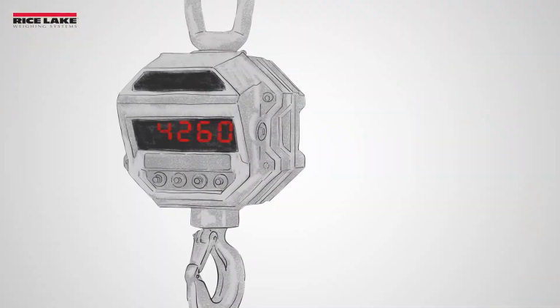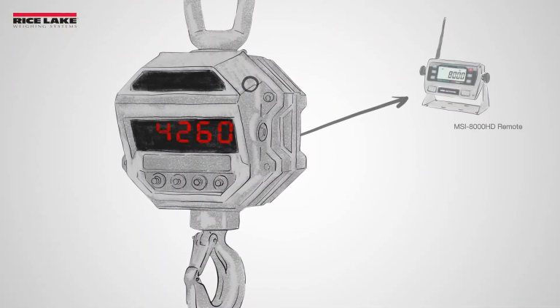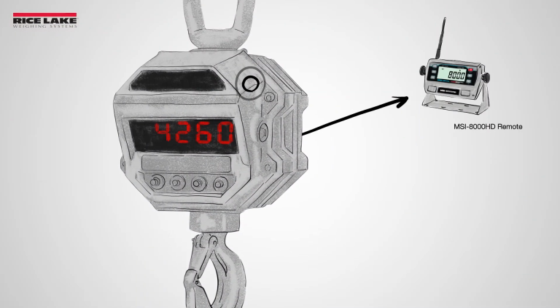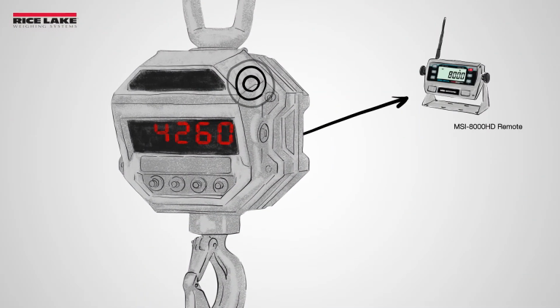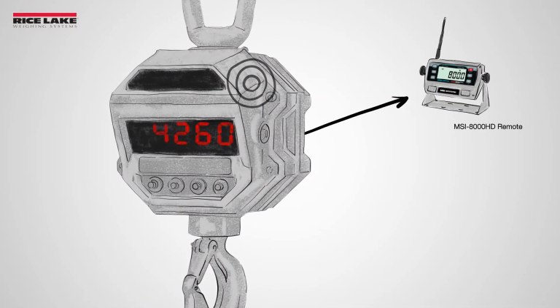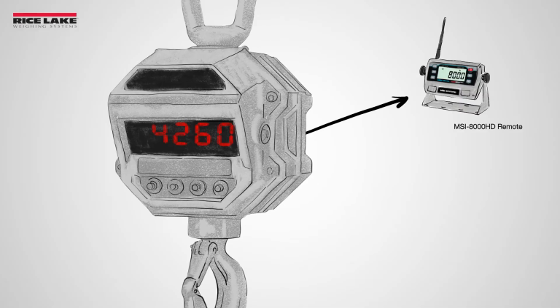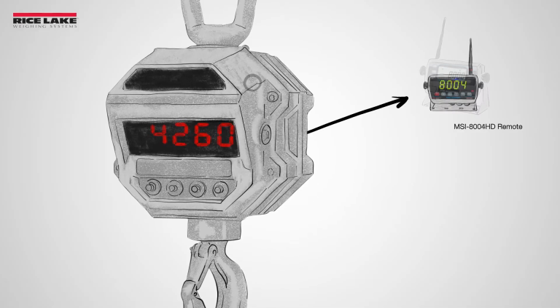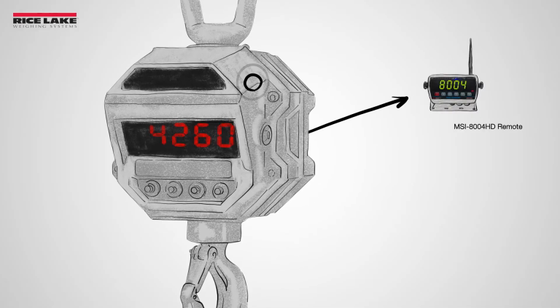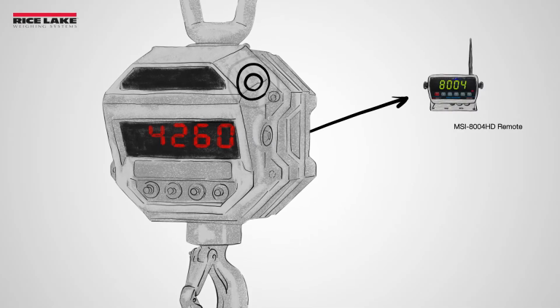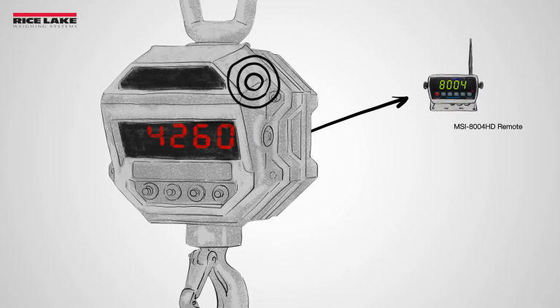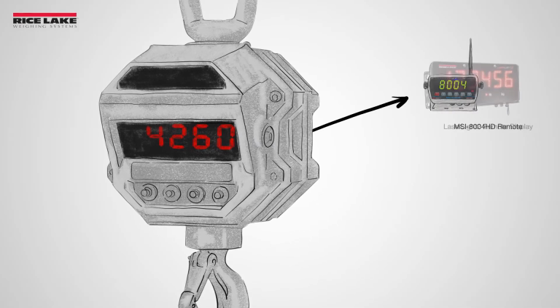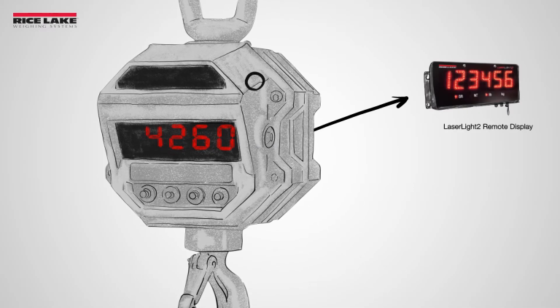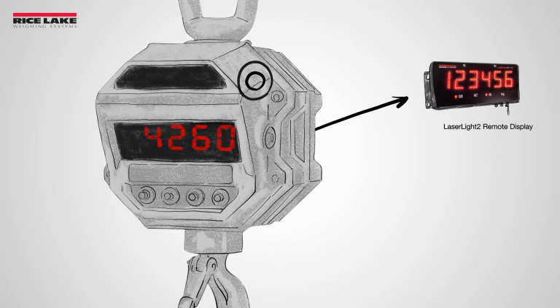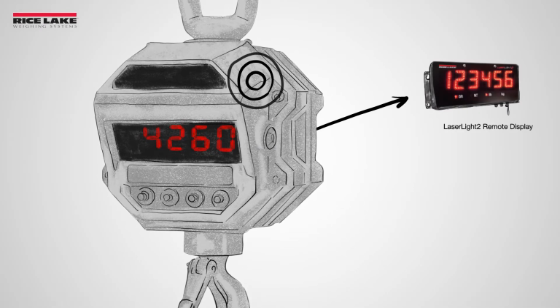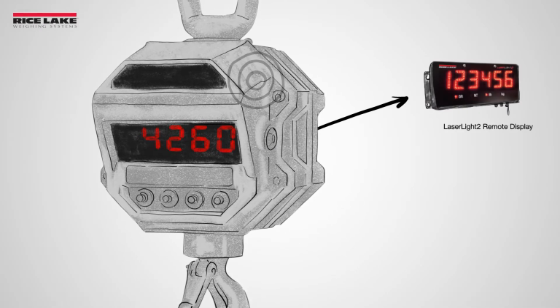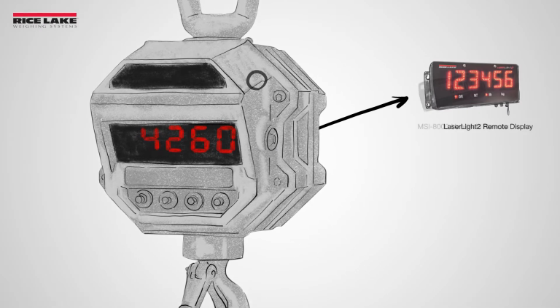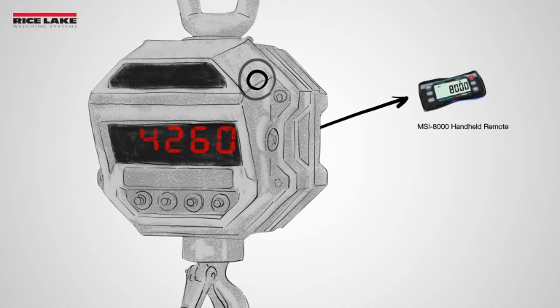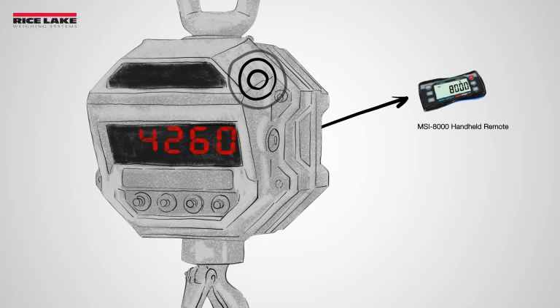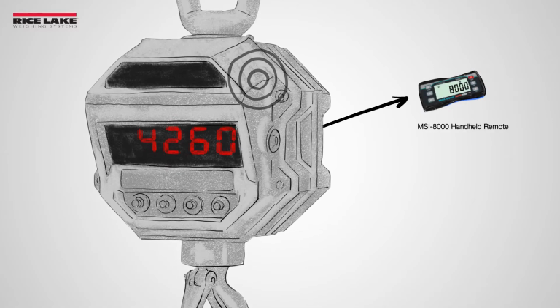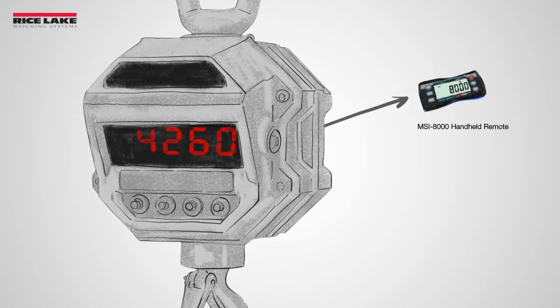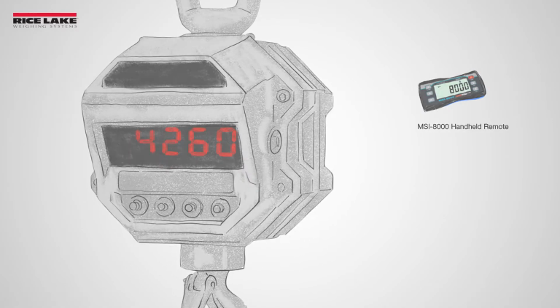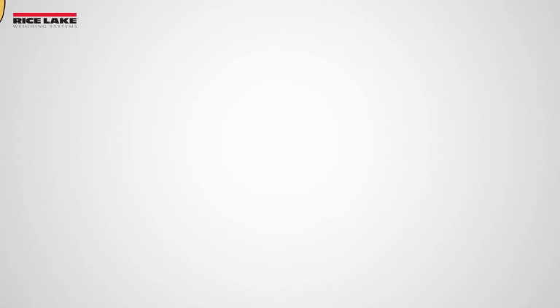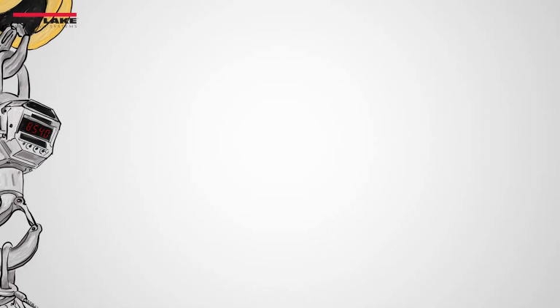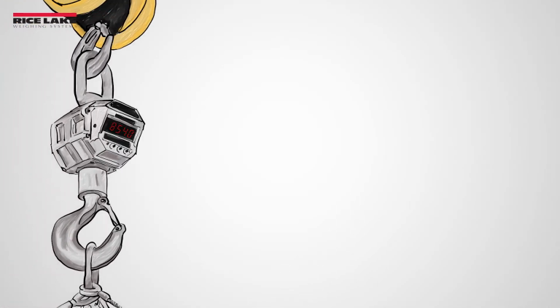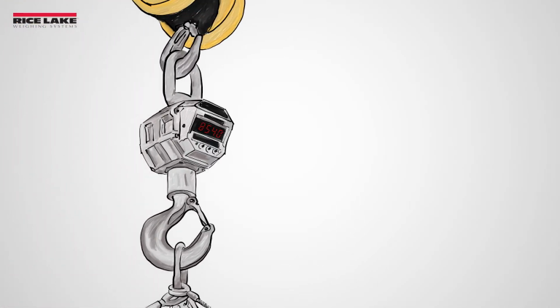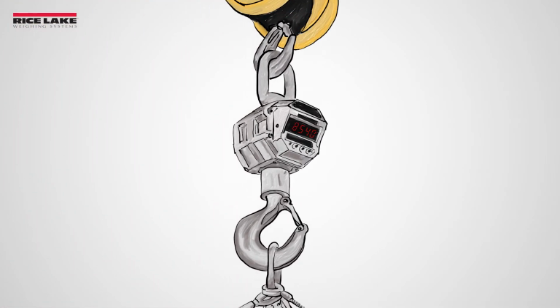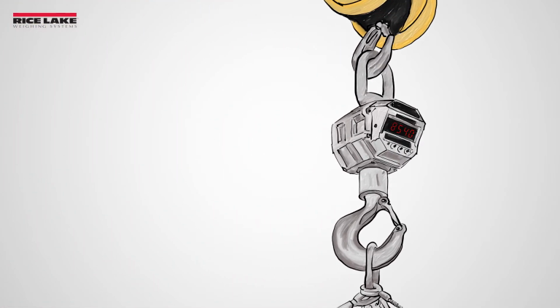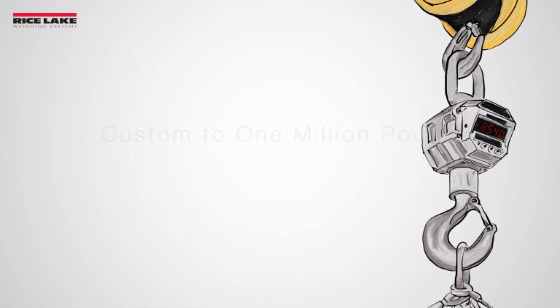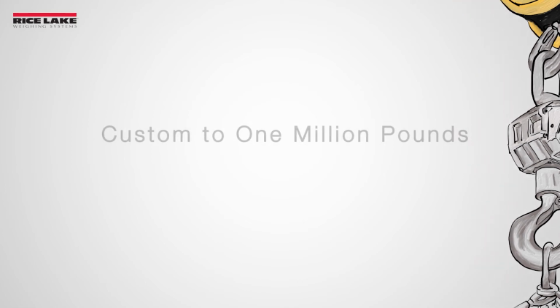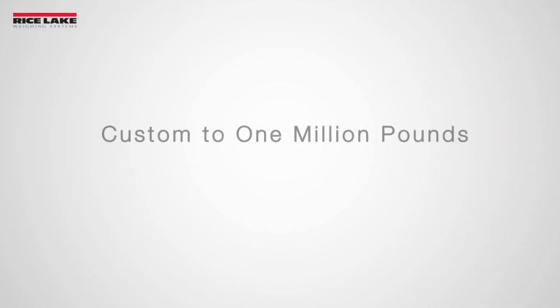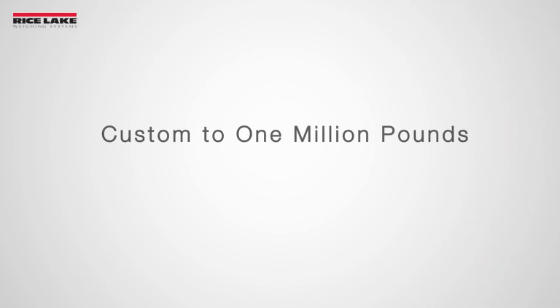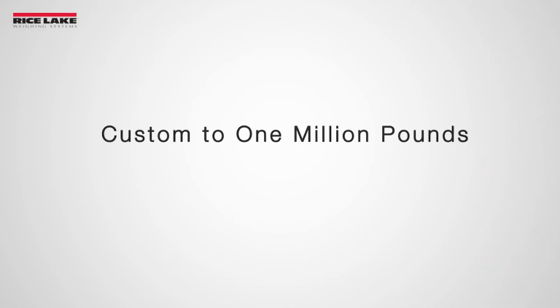Crane scales also easily pair with remote receivers and displays to provide advanced communication options and weight displays from safe distances. Custom solutions are also available with capacities up to 1 million pounds.